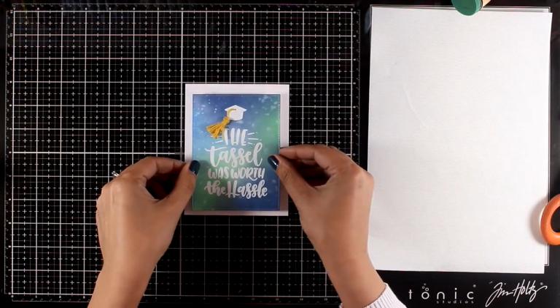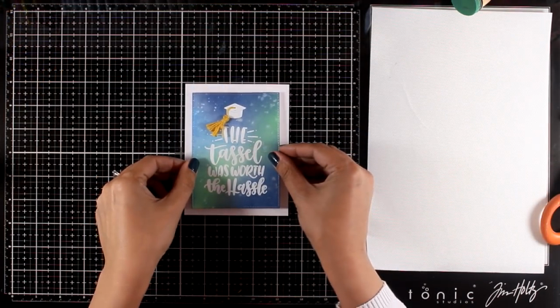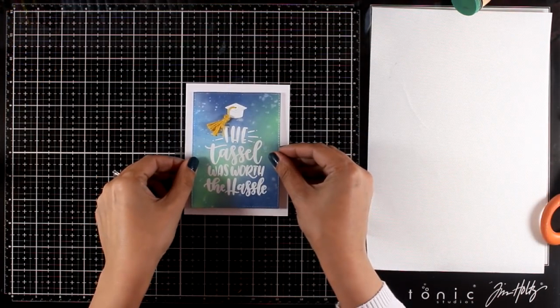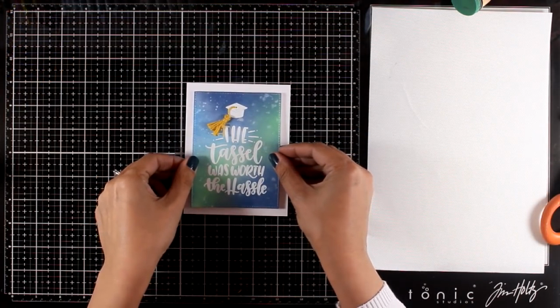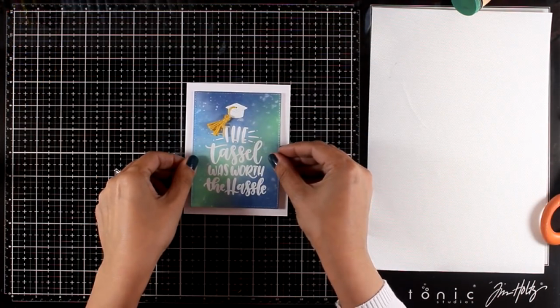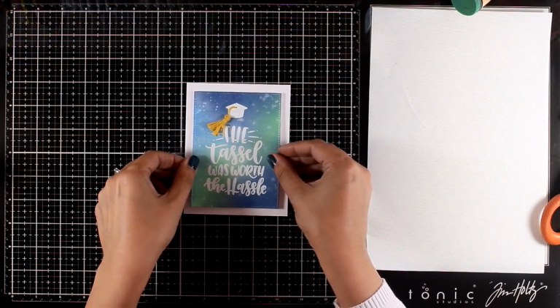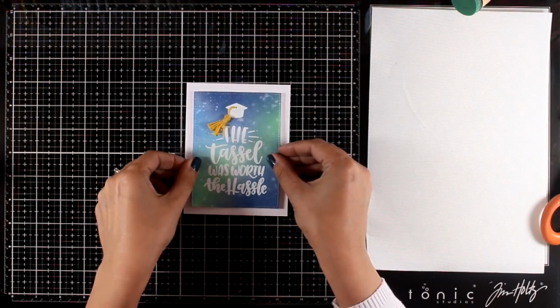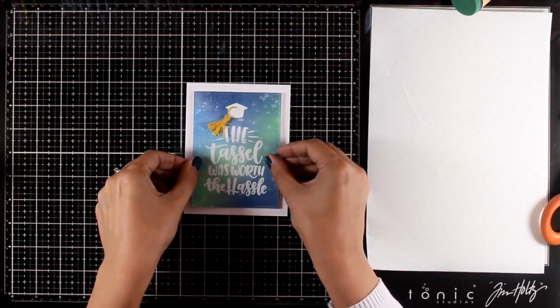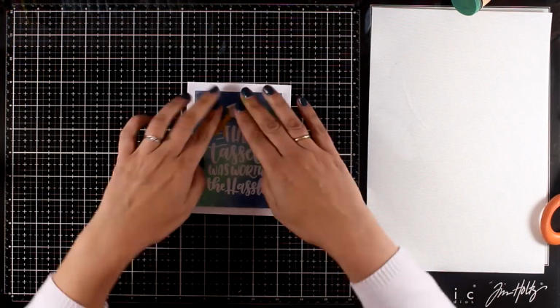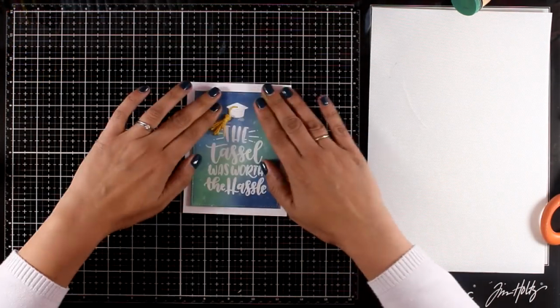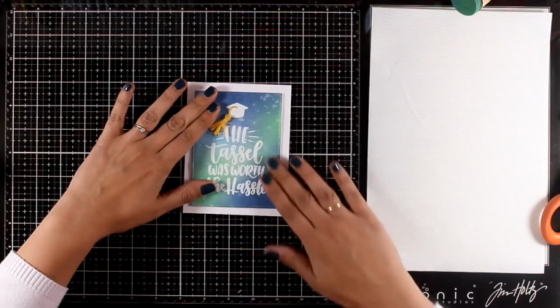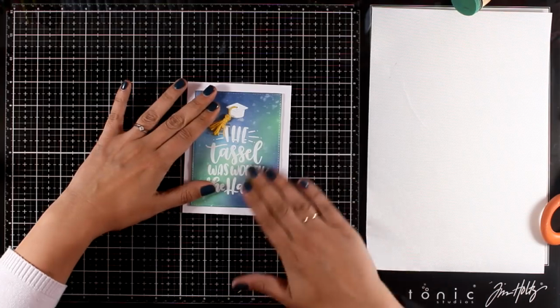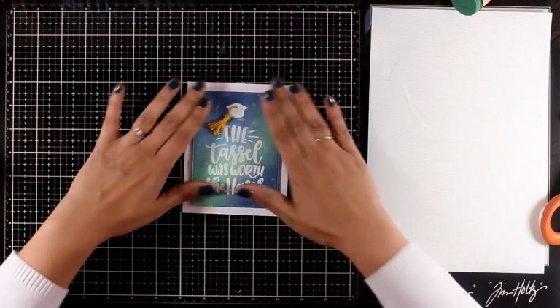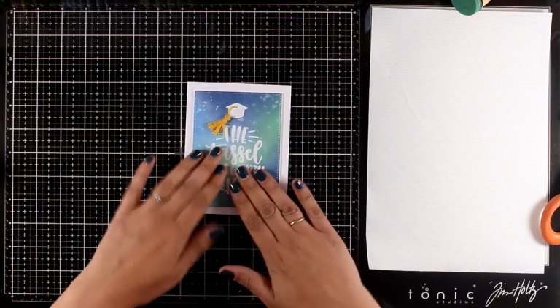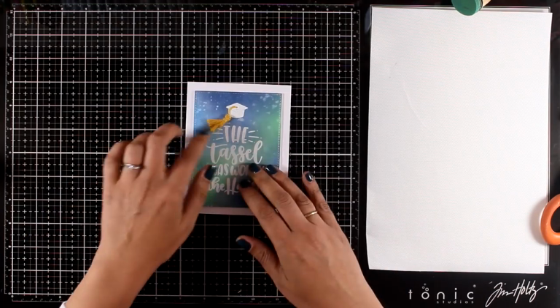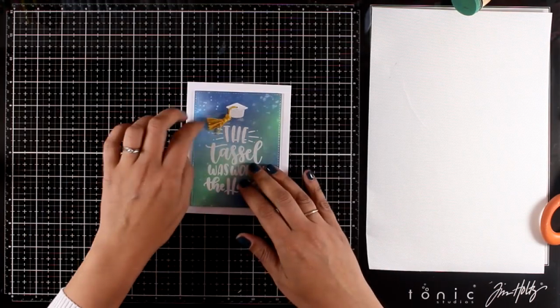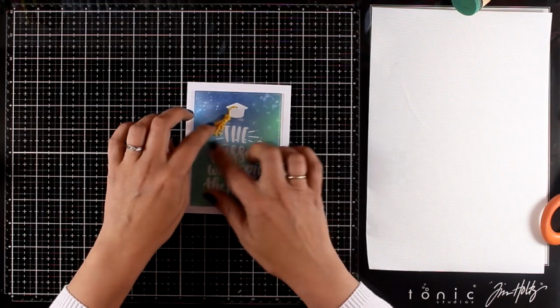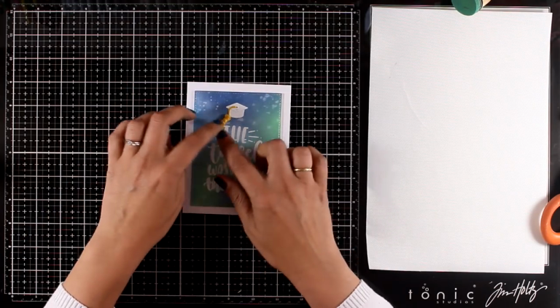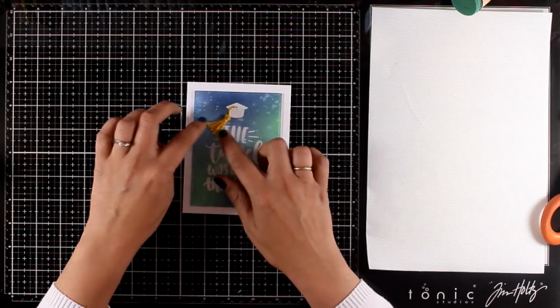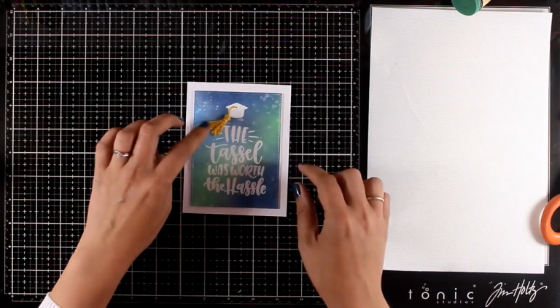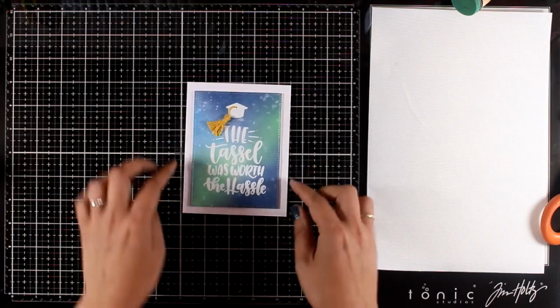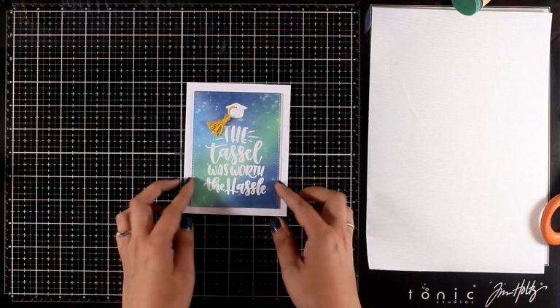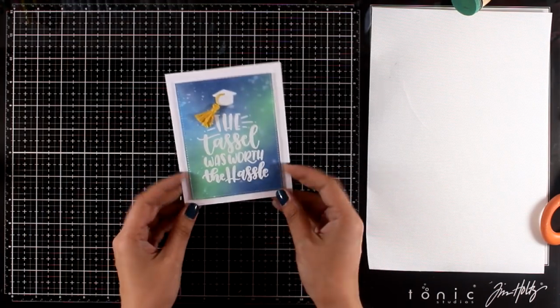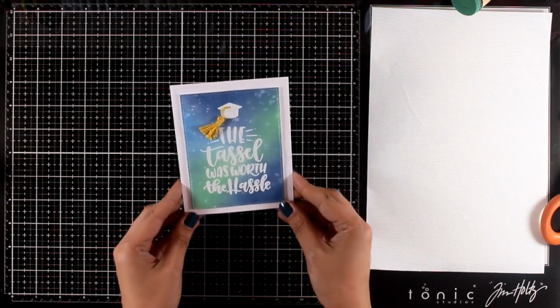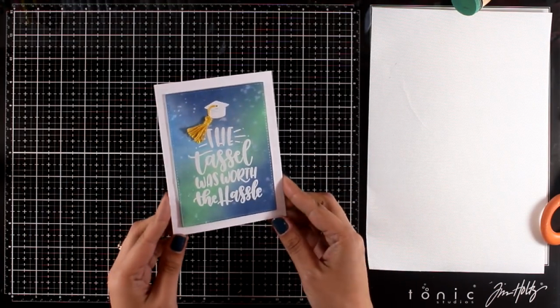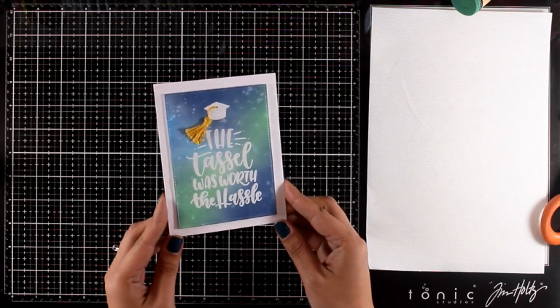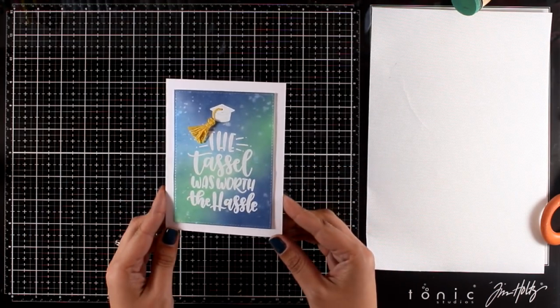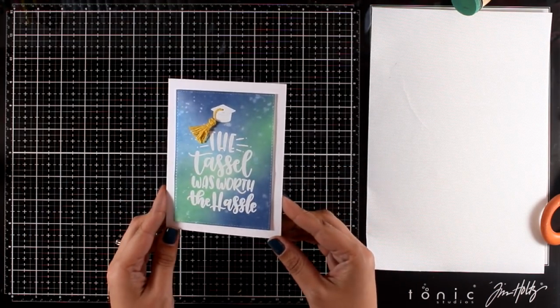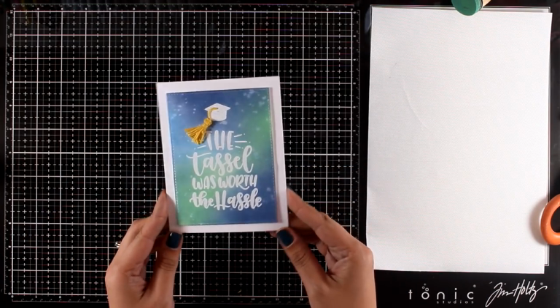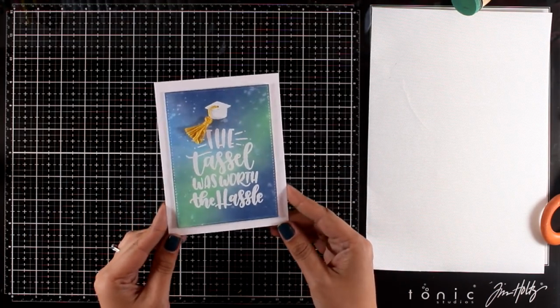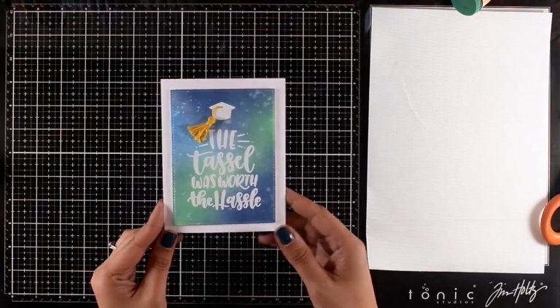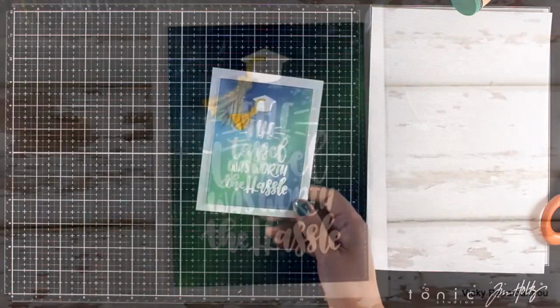Finally I'm going to stick this panel on top of a white standard card that's four and a quarter by five and a half, and my card is ready.